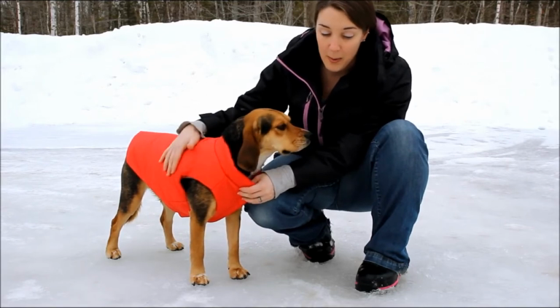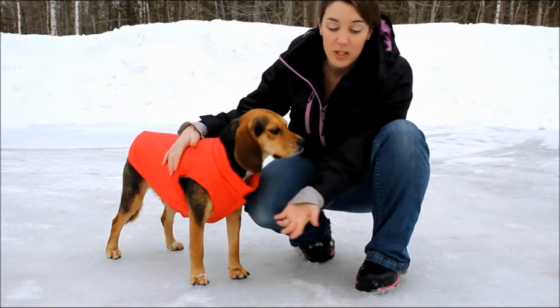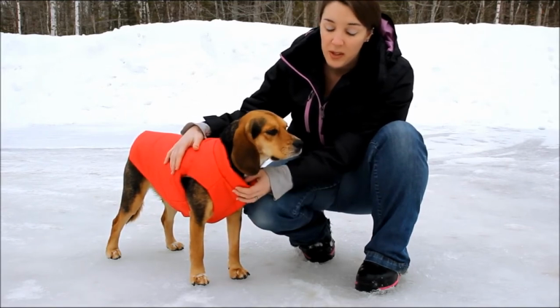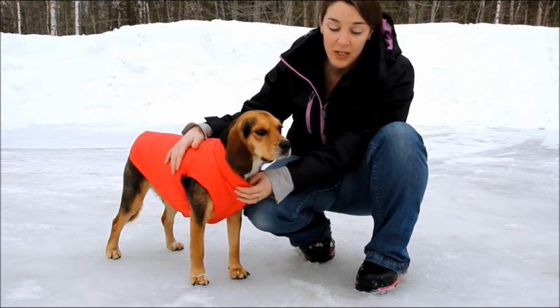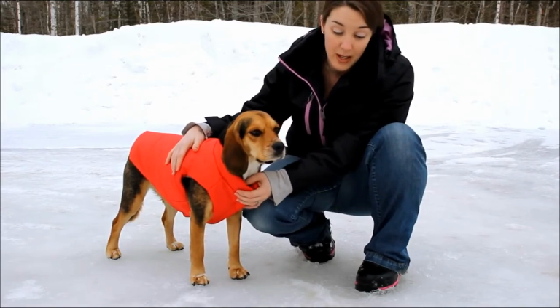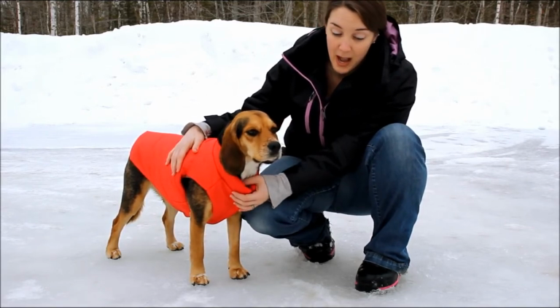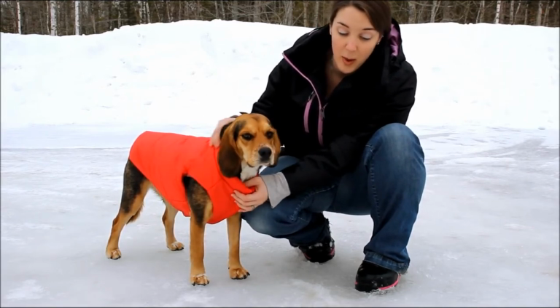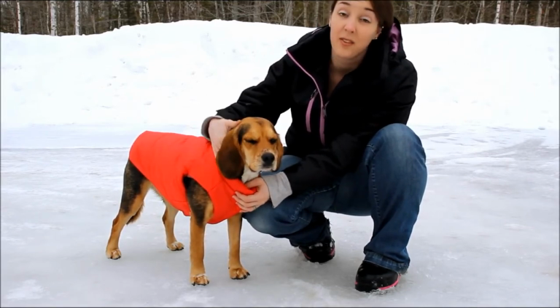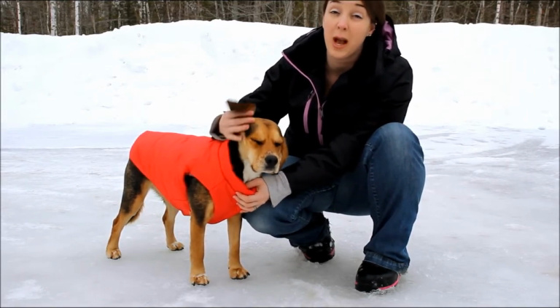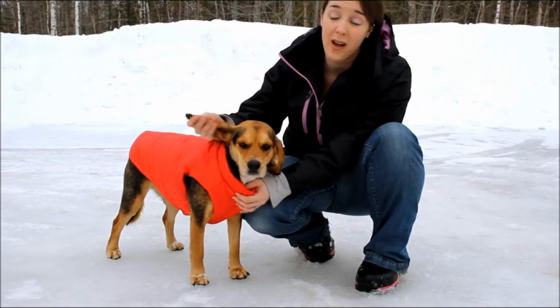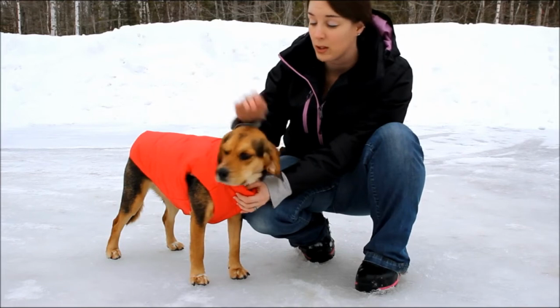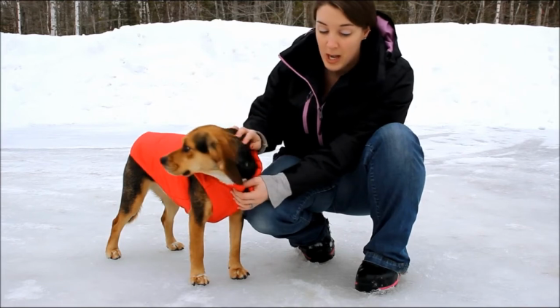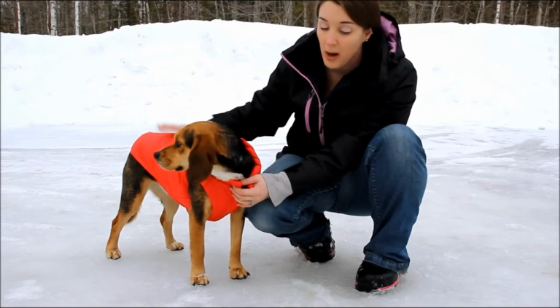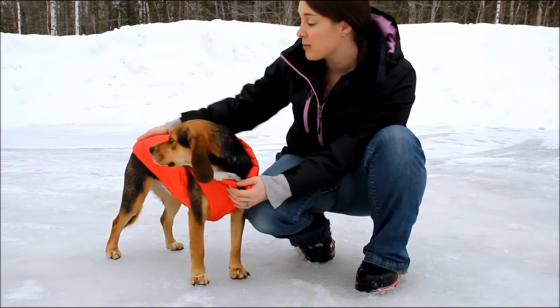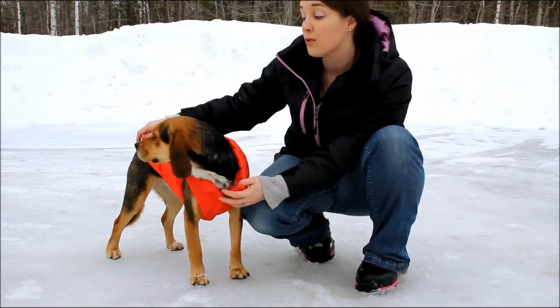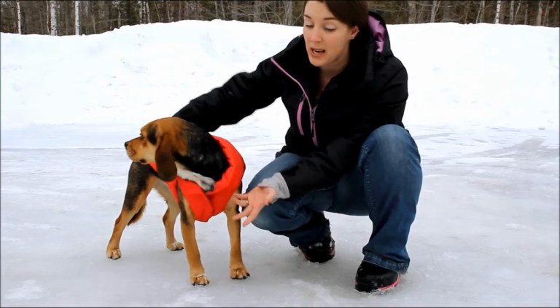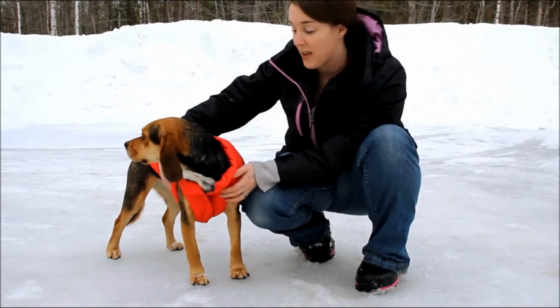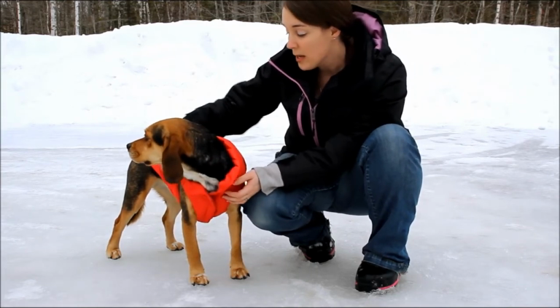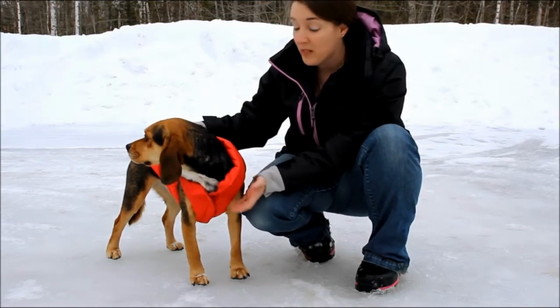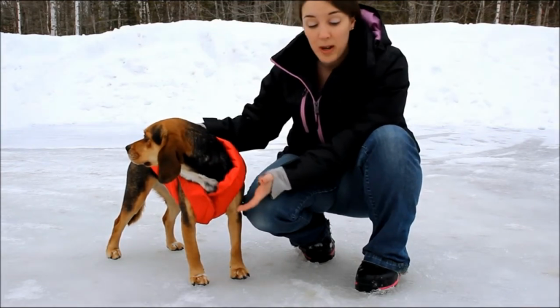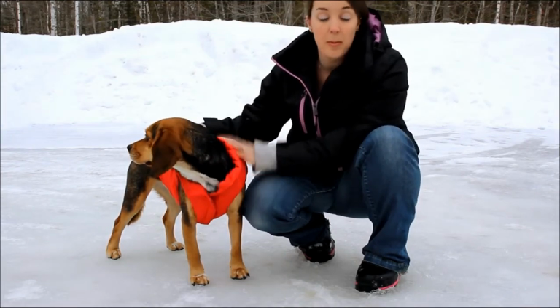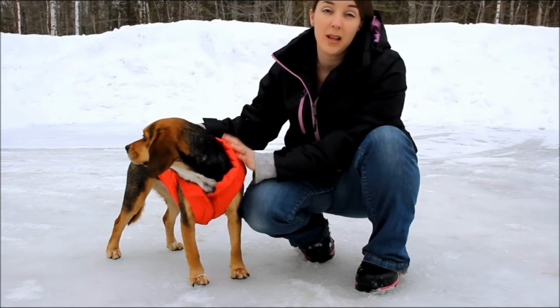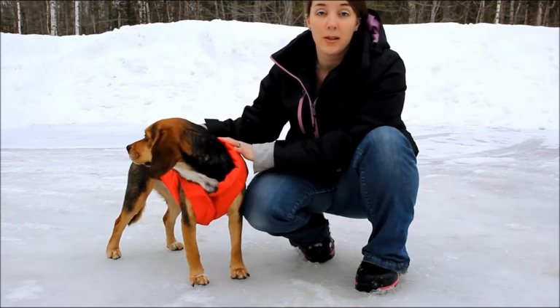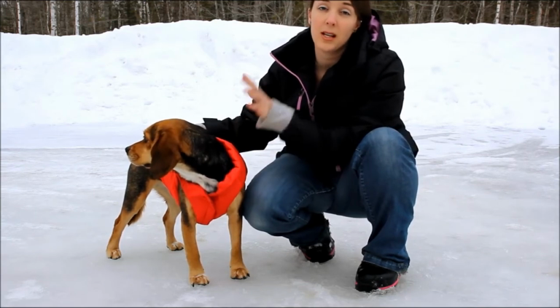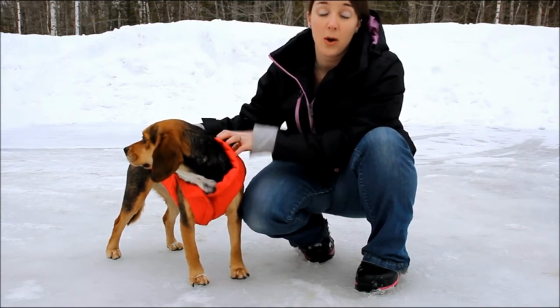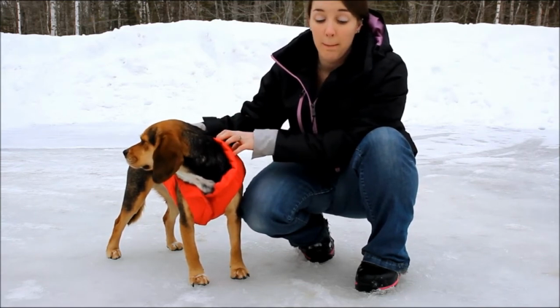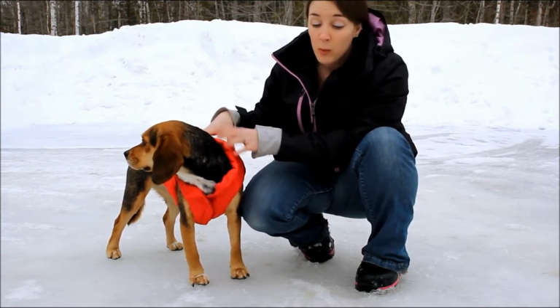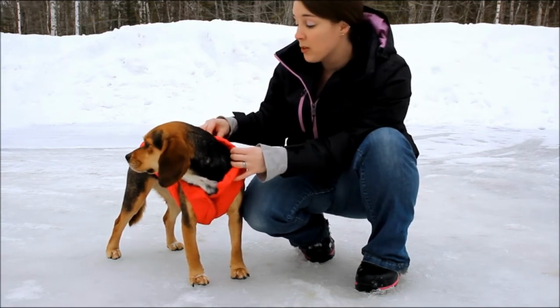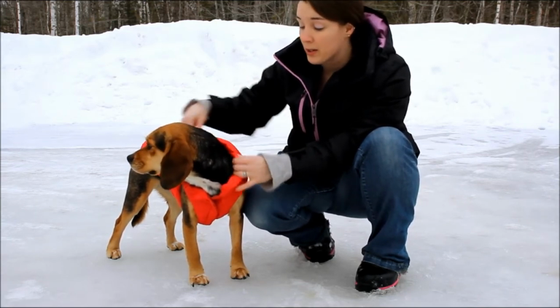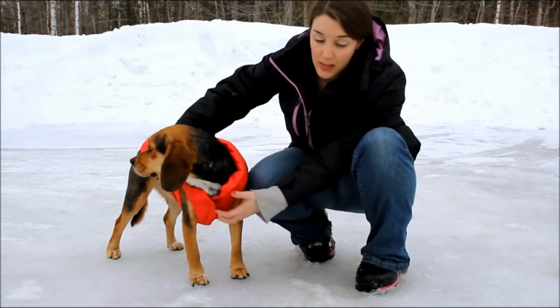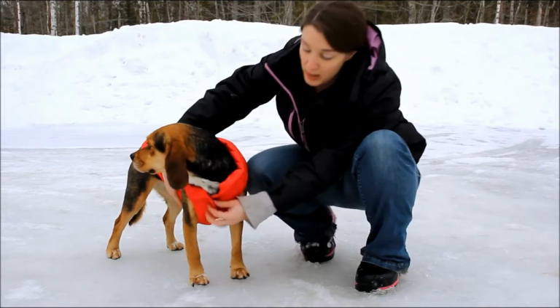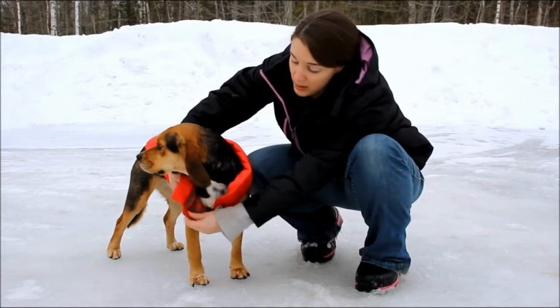If you guys have any questions about the Django jackets, feel free to email me. The prices range from $37.37 for an extra small to $52.95 for the large. Molly's medium size was $49.95. So they're fairly pricey, but keep in mind they are water resistant with the windproof outer layer, and of course they're reversible.